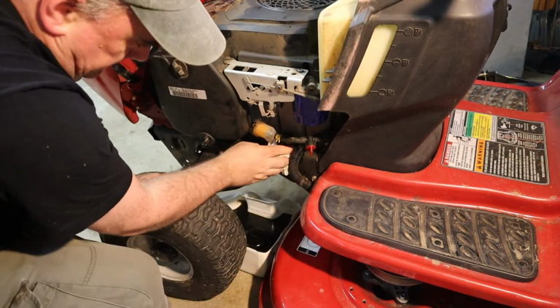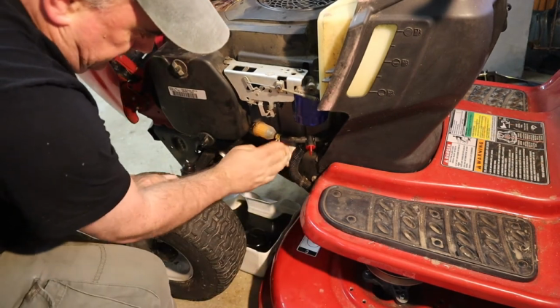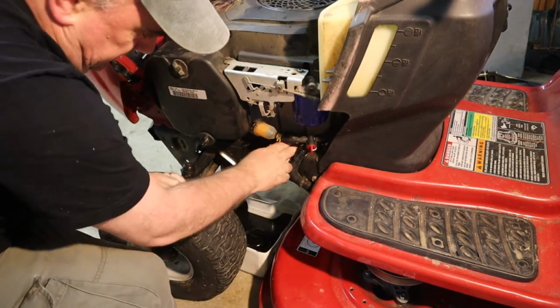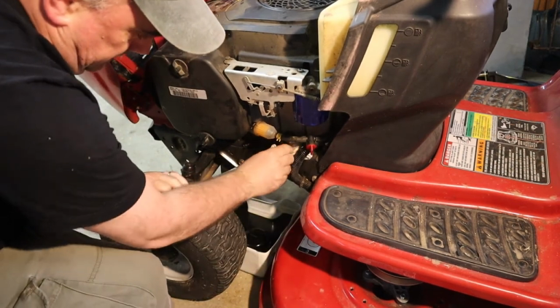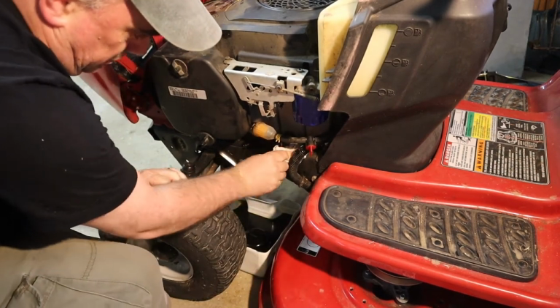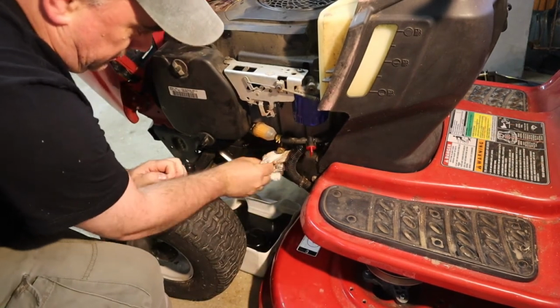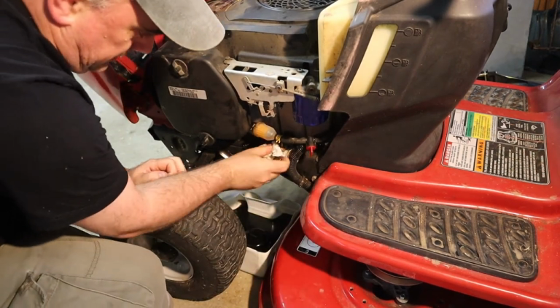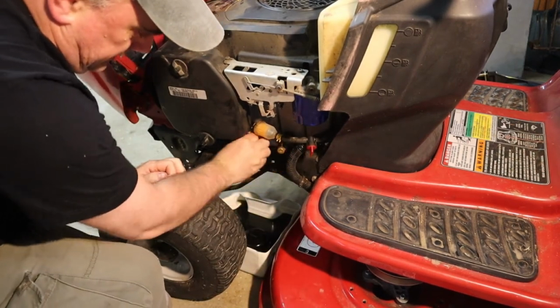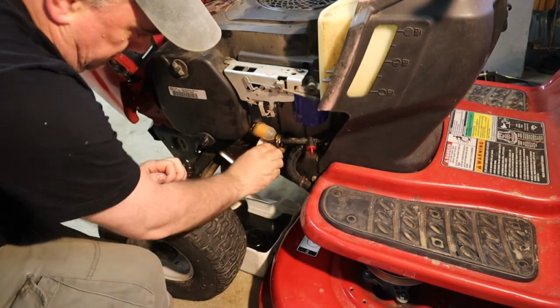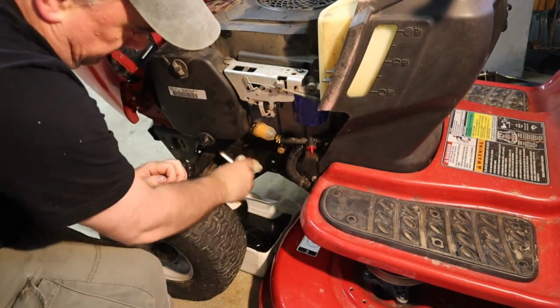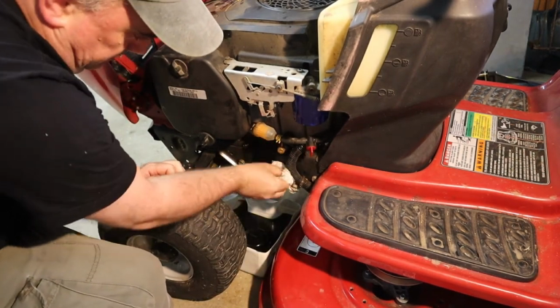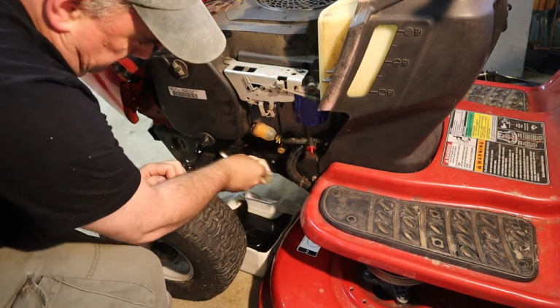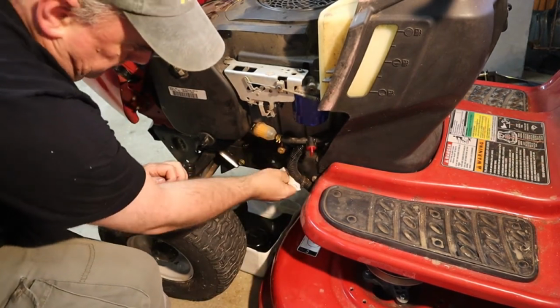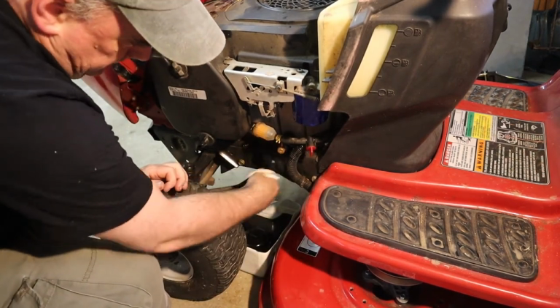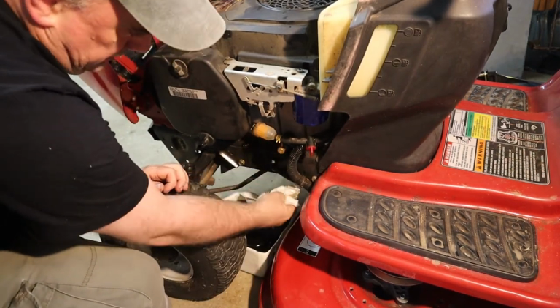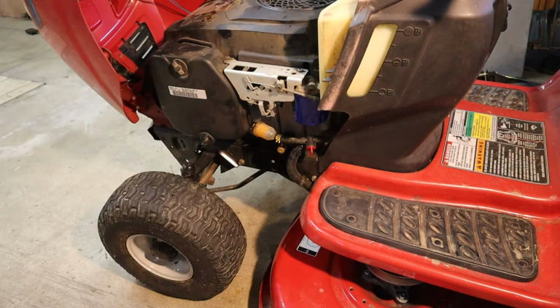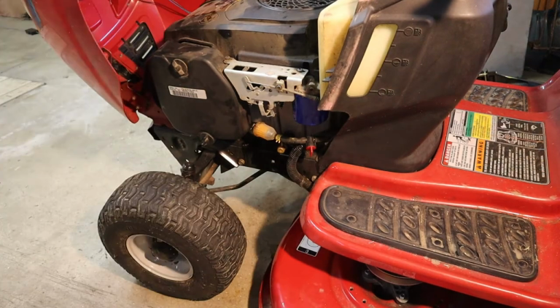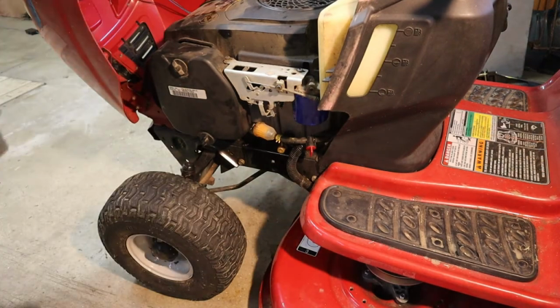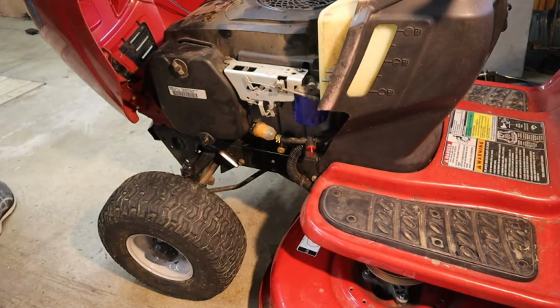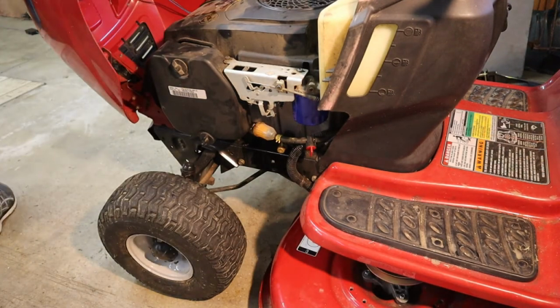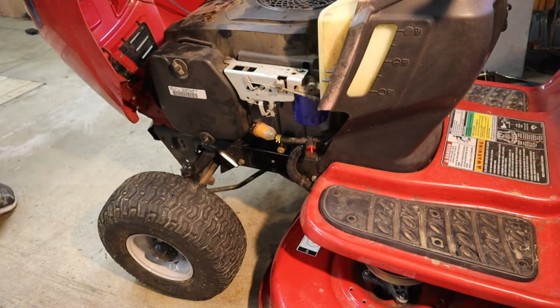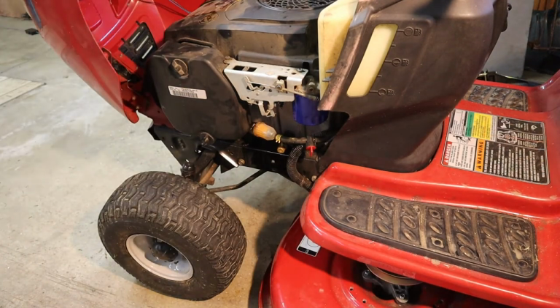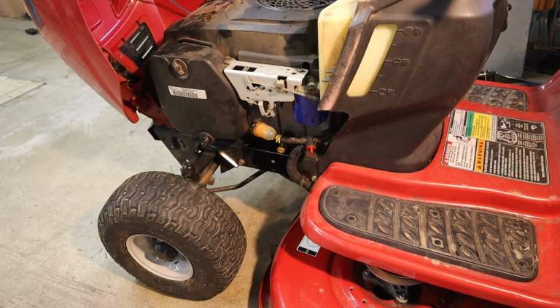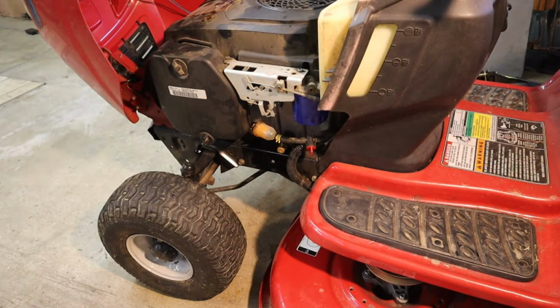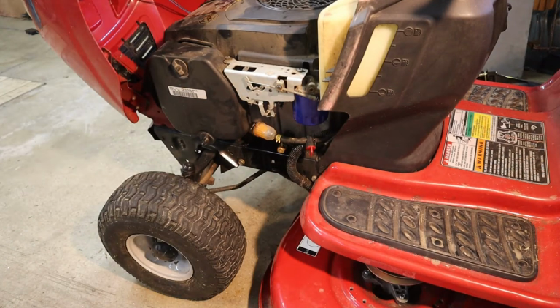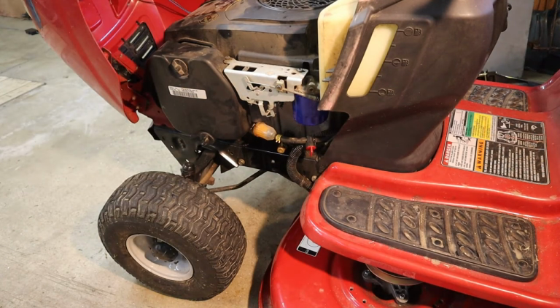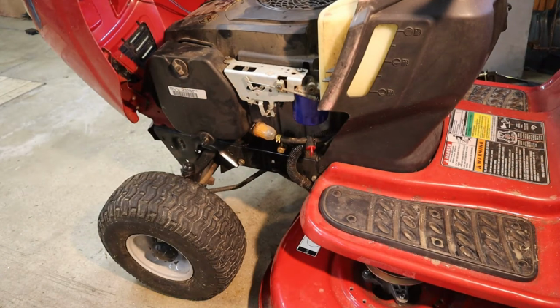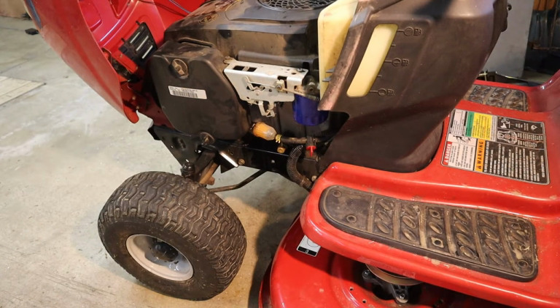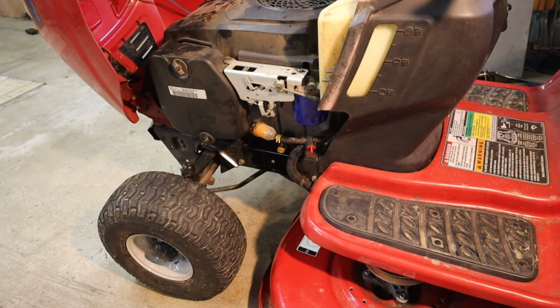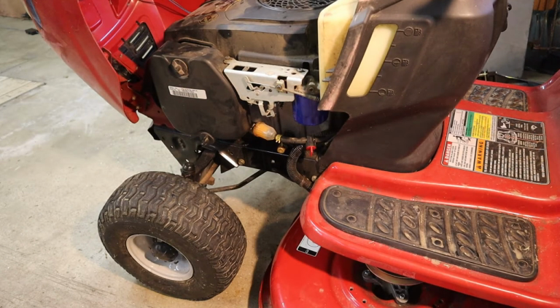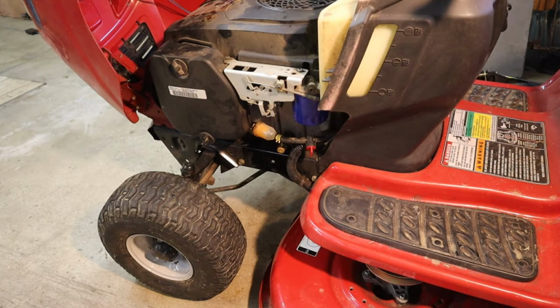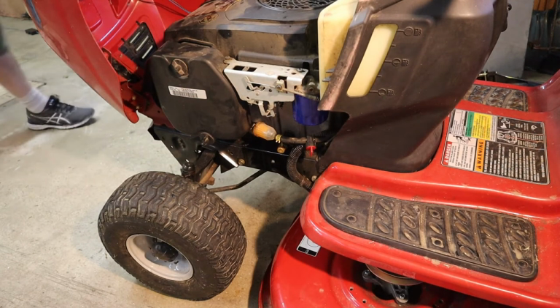Just clean up any oil that may have dripped. And I'm going to remove the blocks so that the mower is once again level.